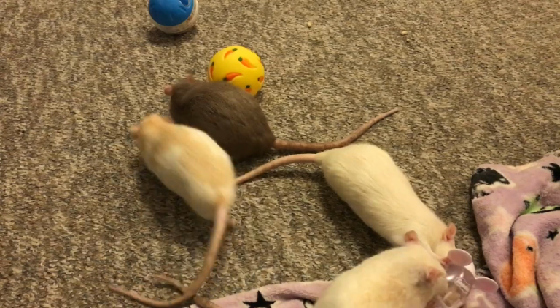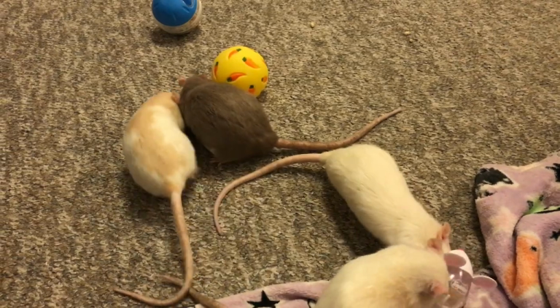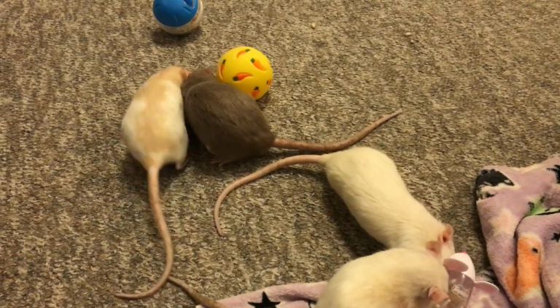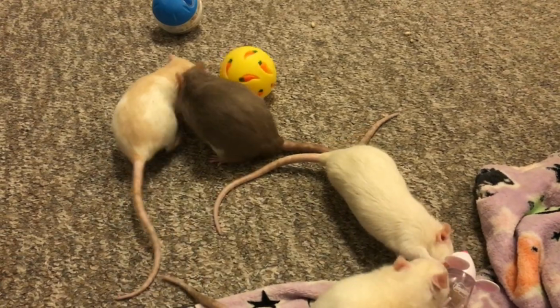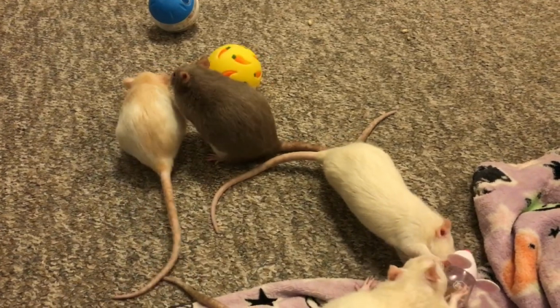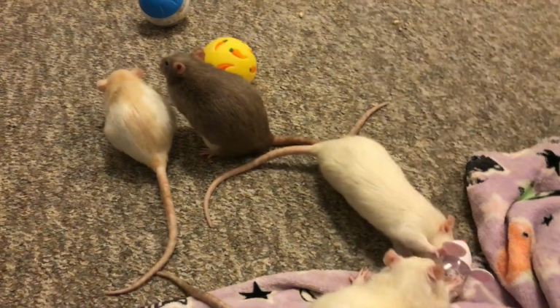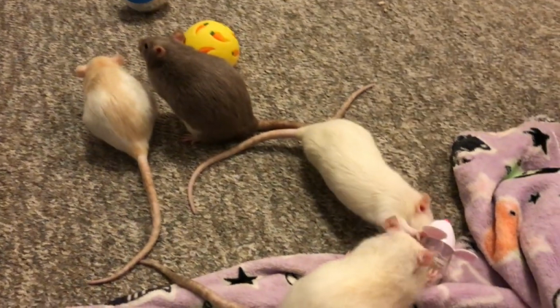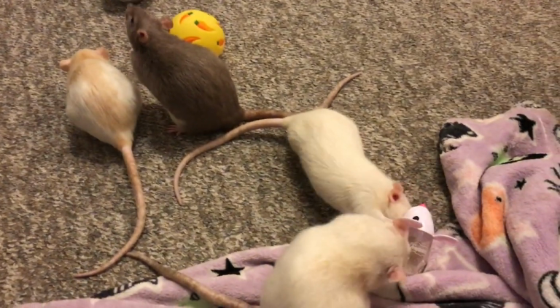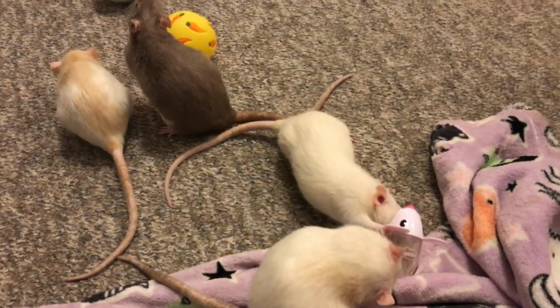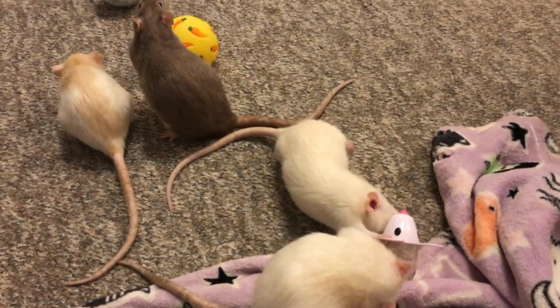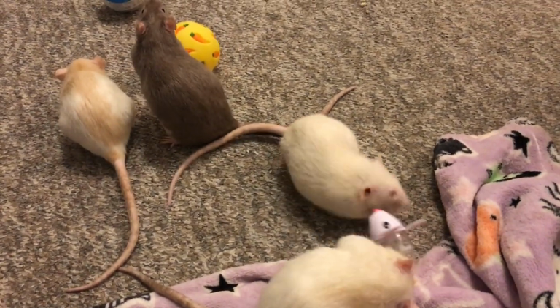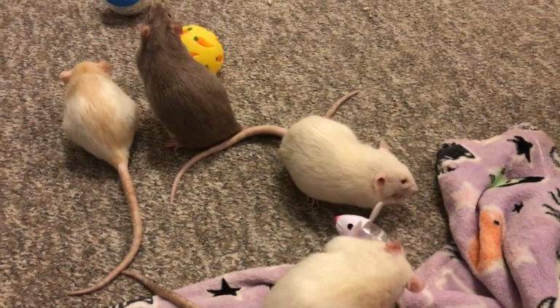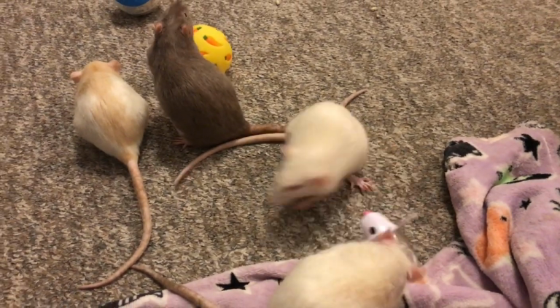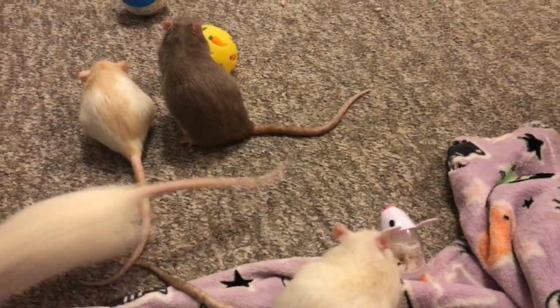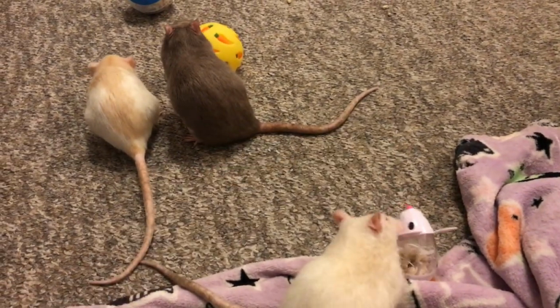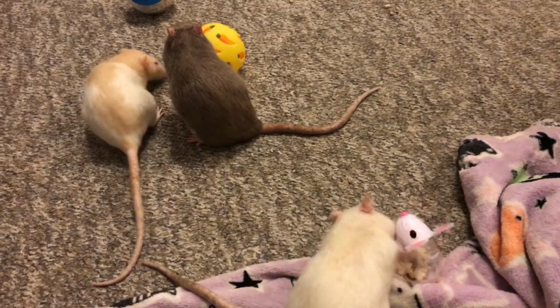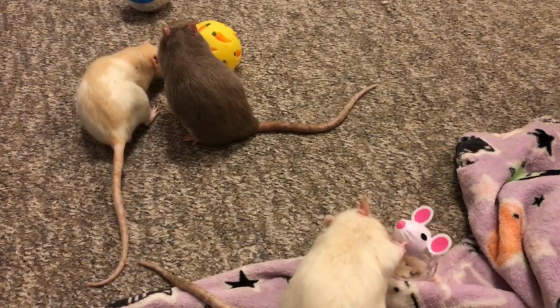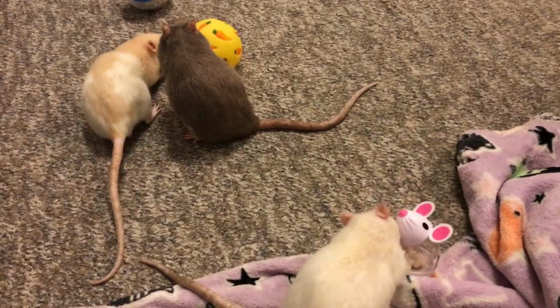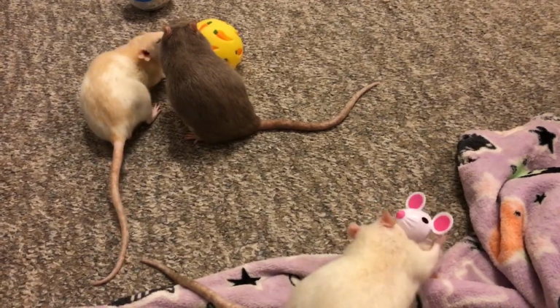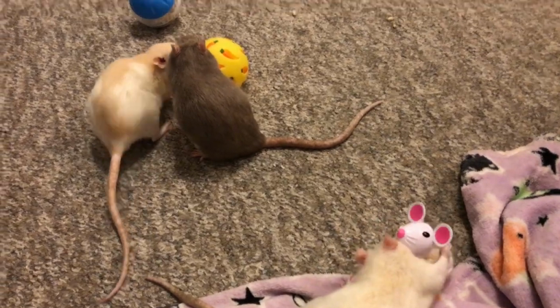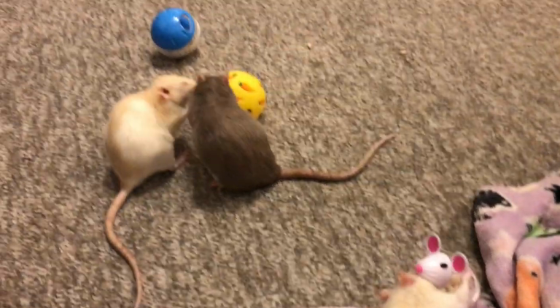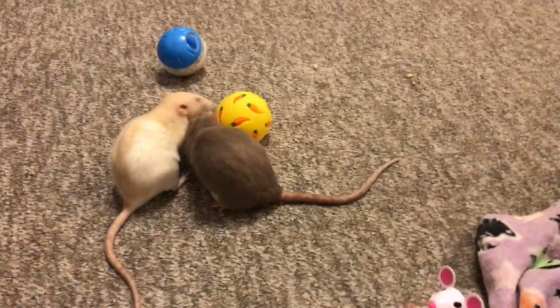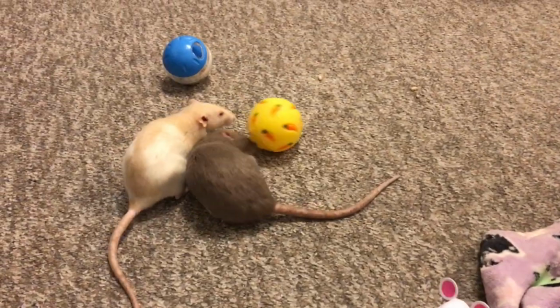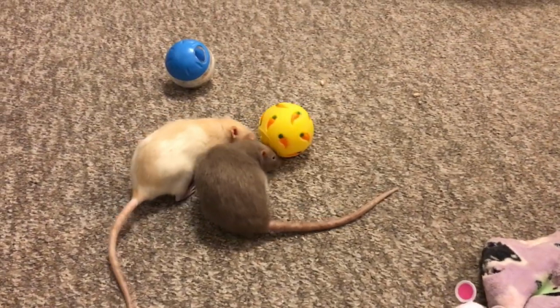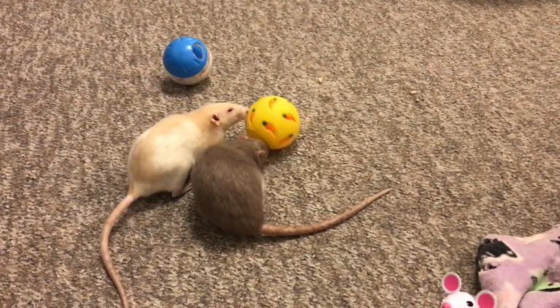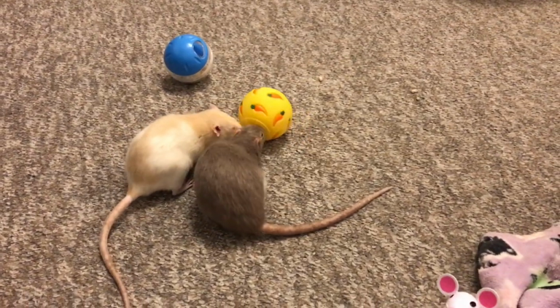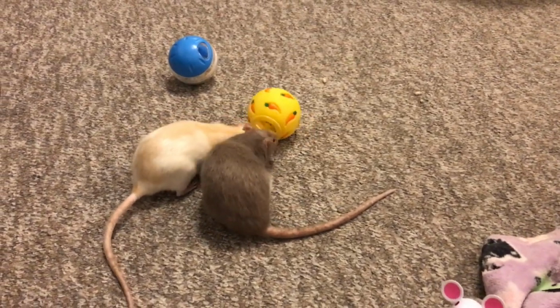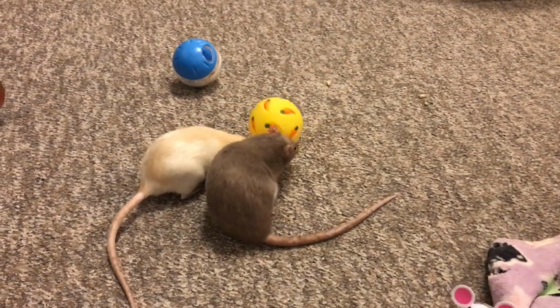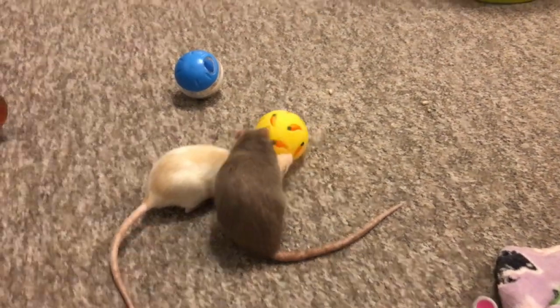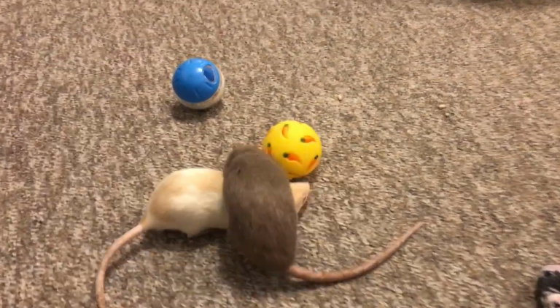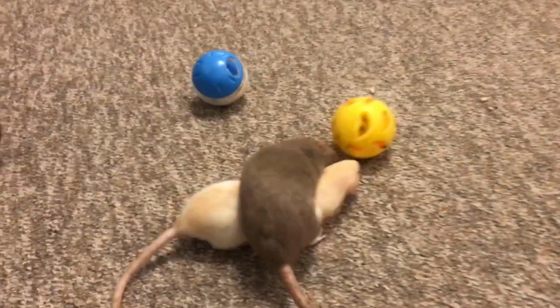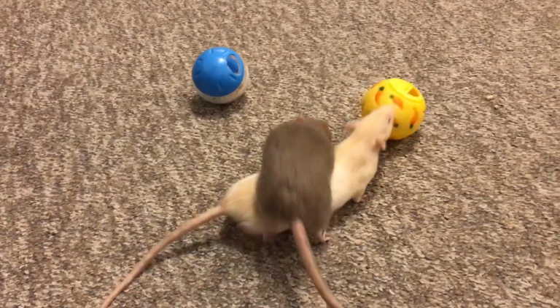Hey guys, it's Shadow the Rat, and today is another Friday, so that means Foraging Friday. Today's foraging toy that I'm going to be focusing on is a foraging ball, as you can see here.